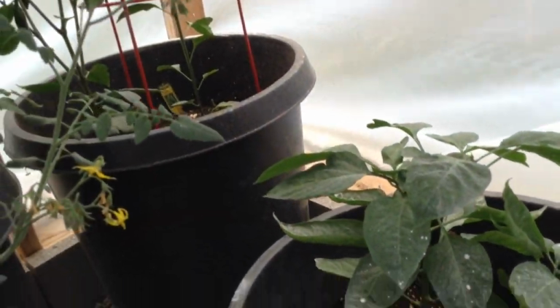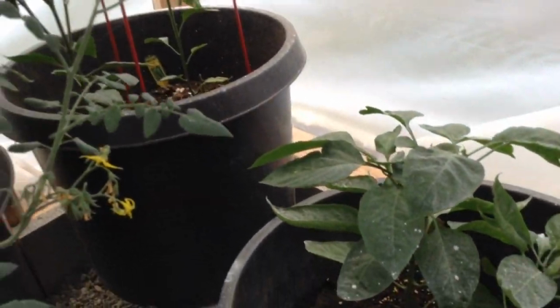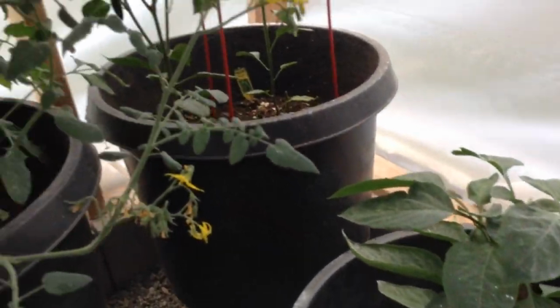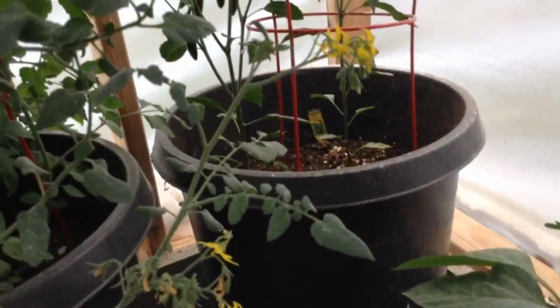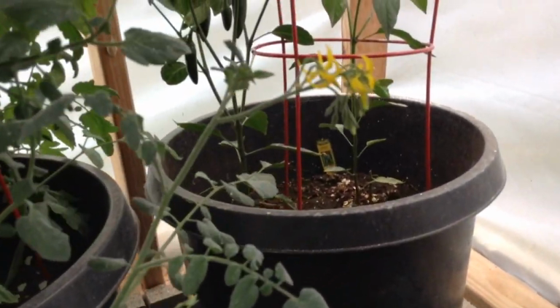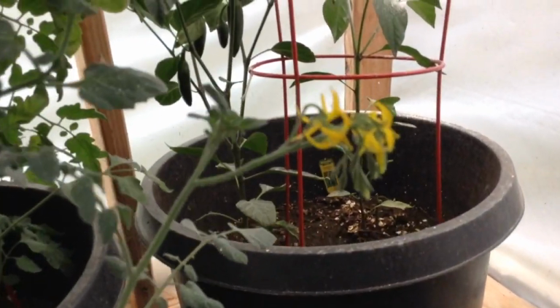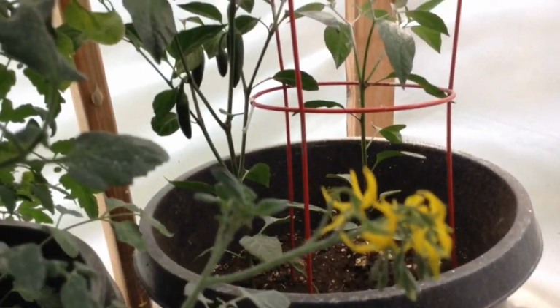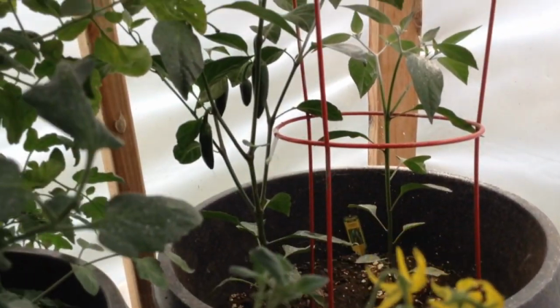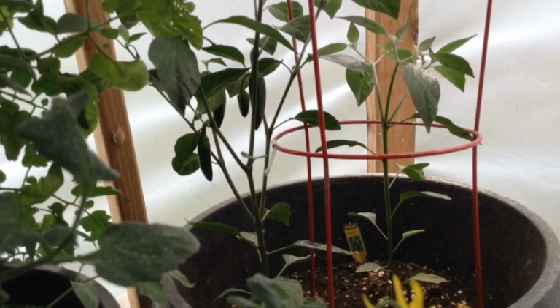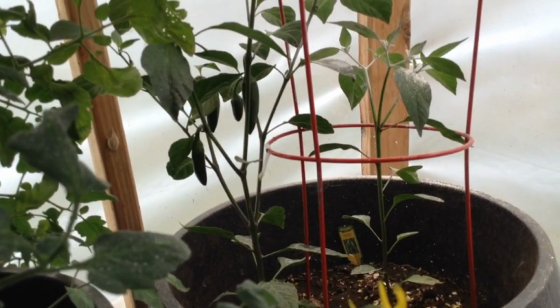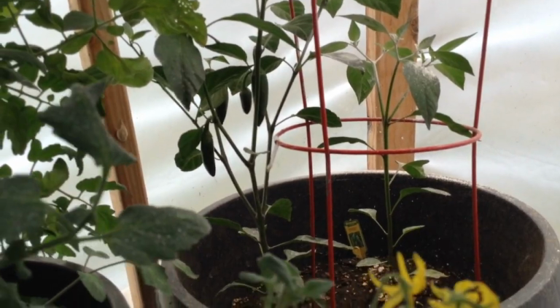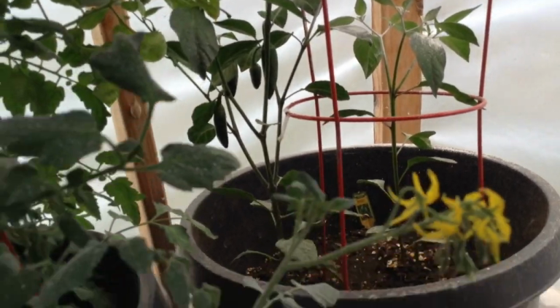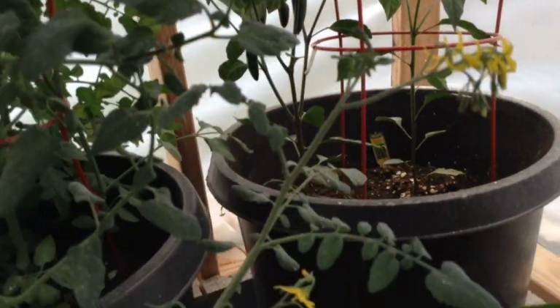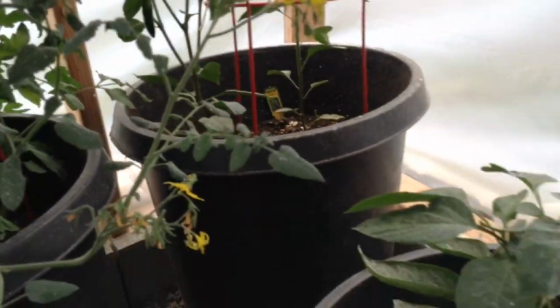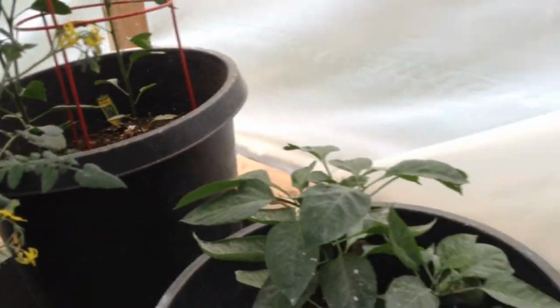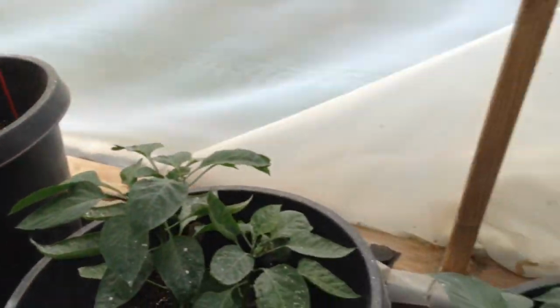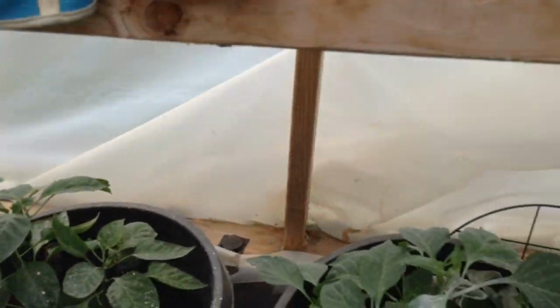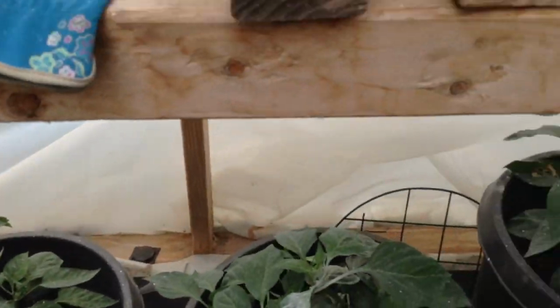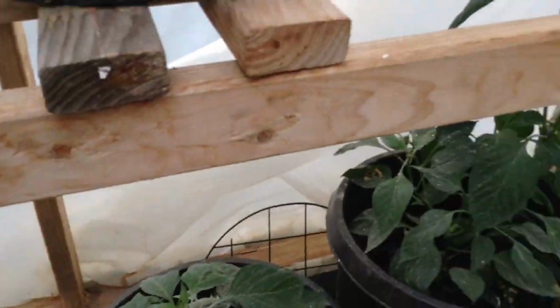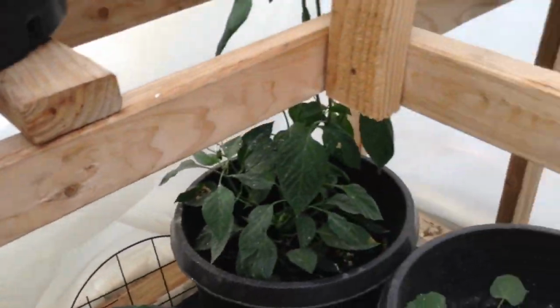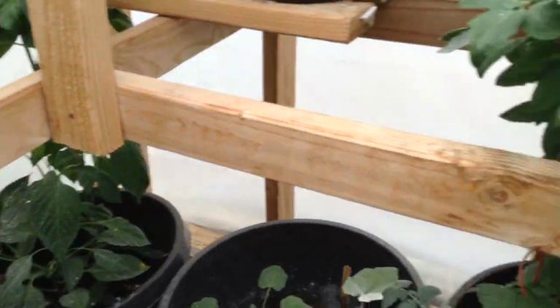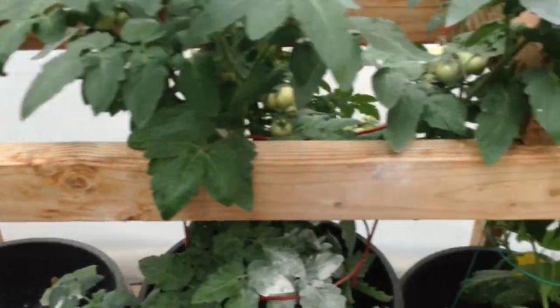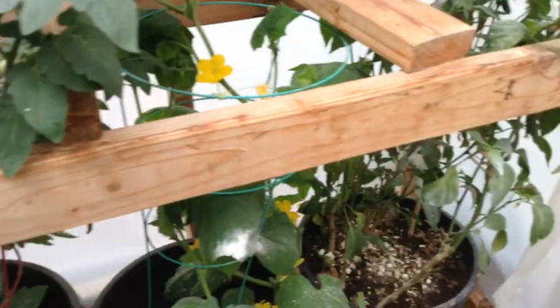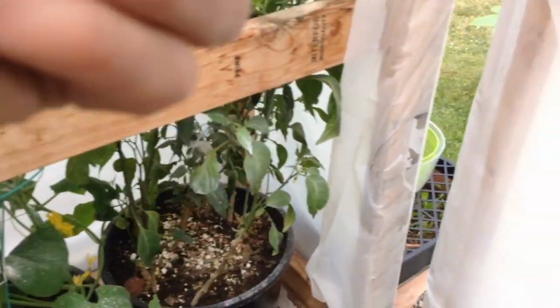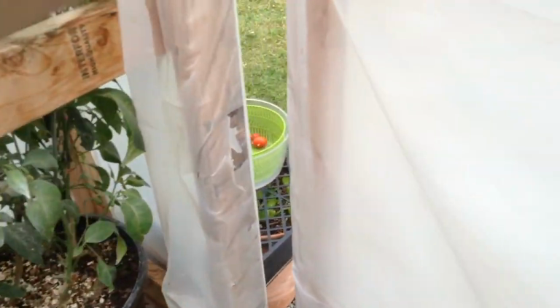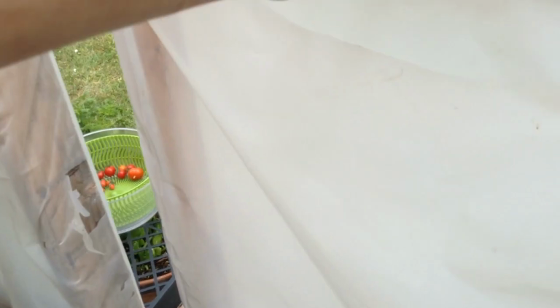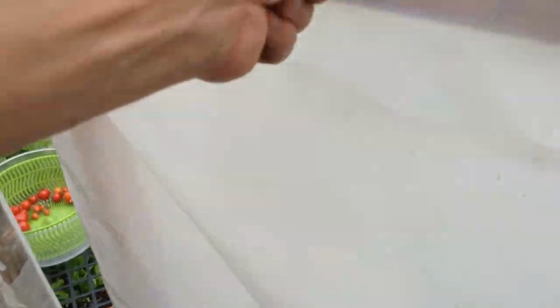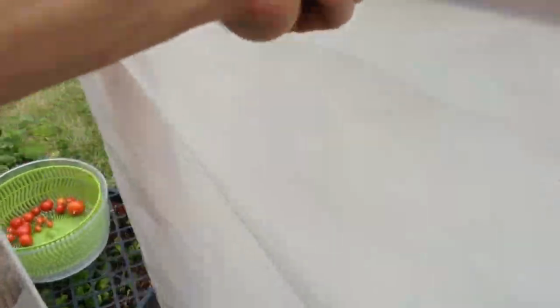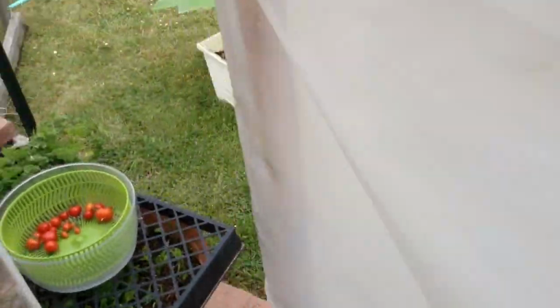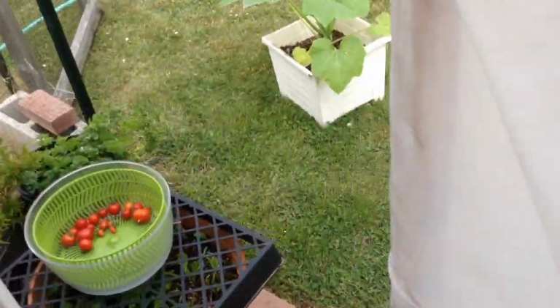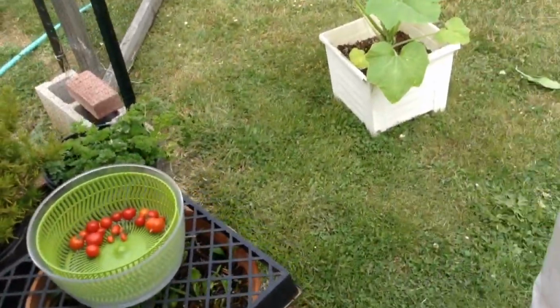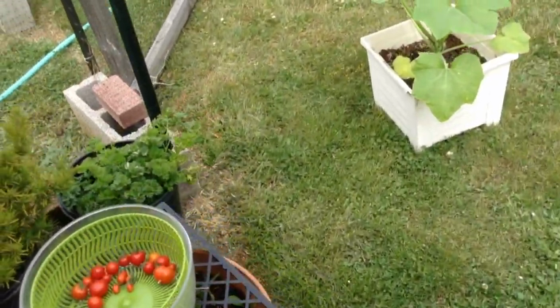And there are some chili peppers growing on that one. So that is that. Let's go to the raised garden beds — out we go.